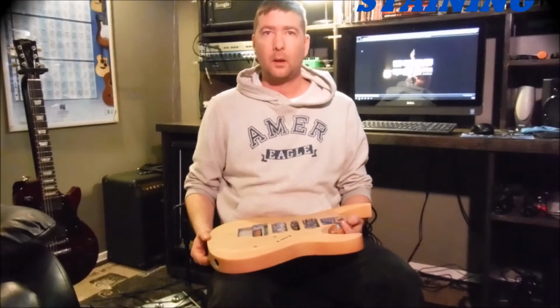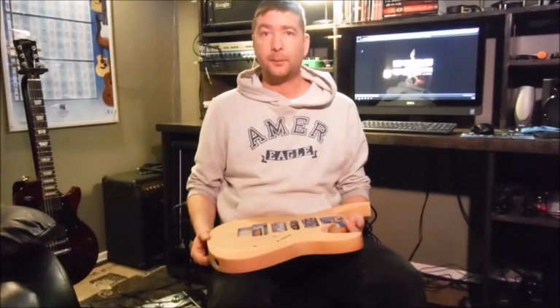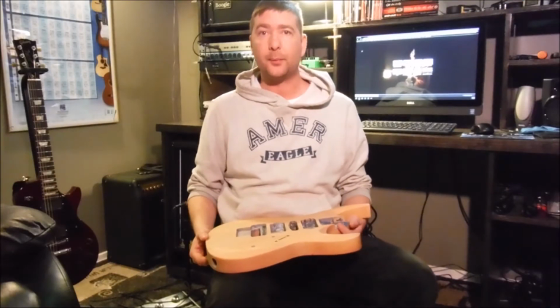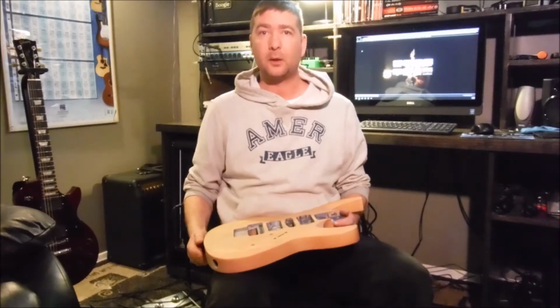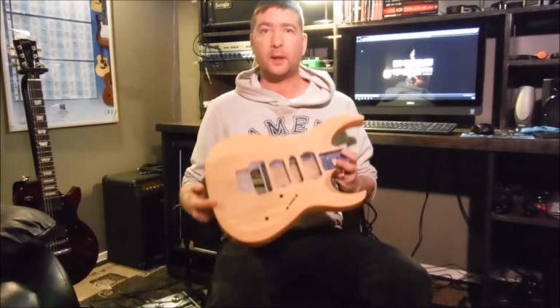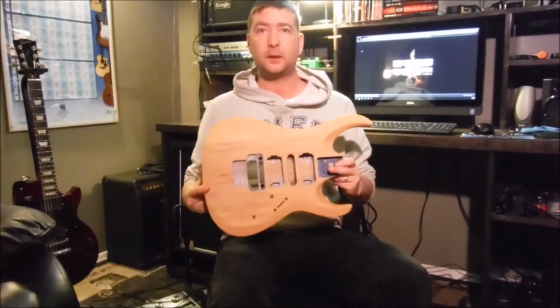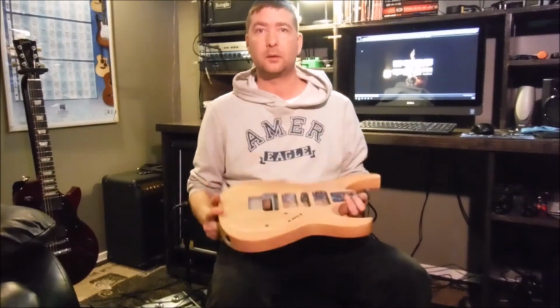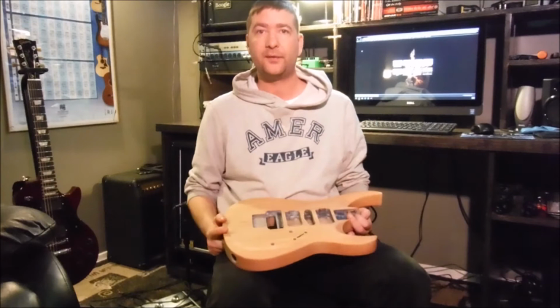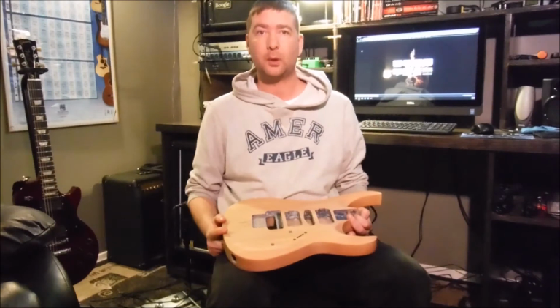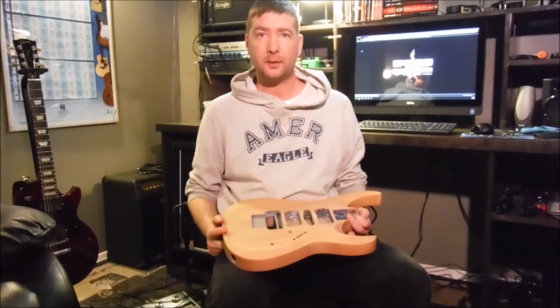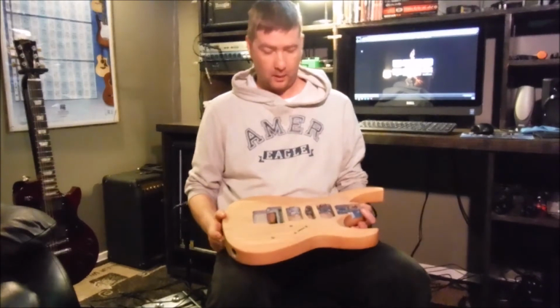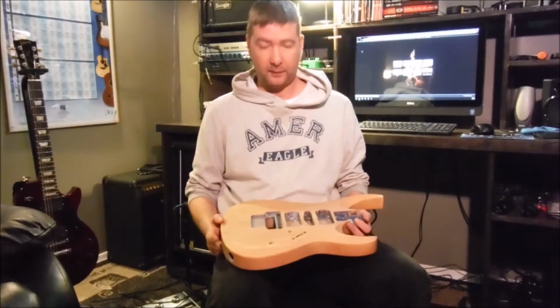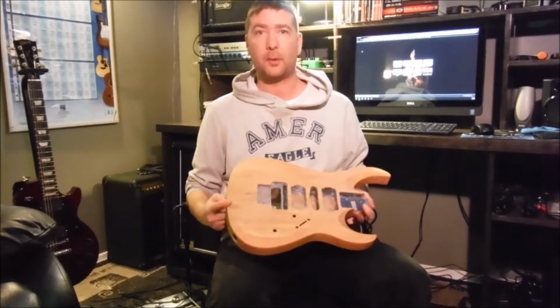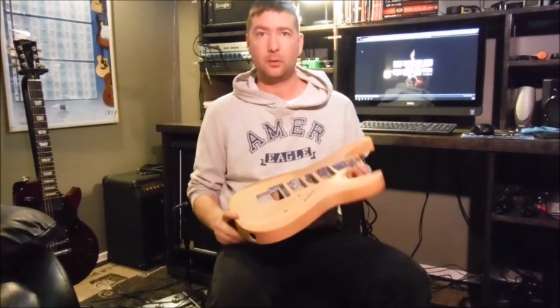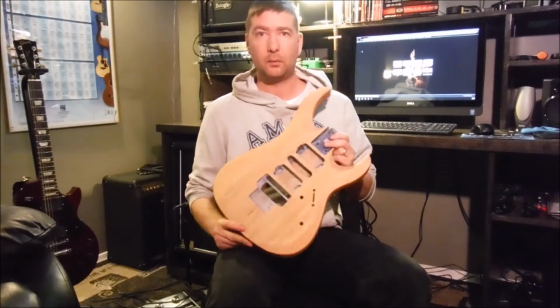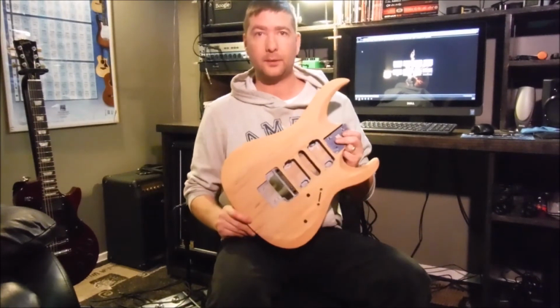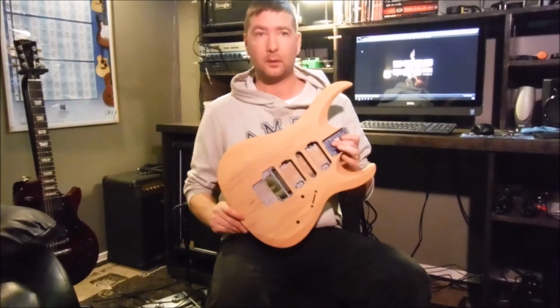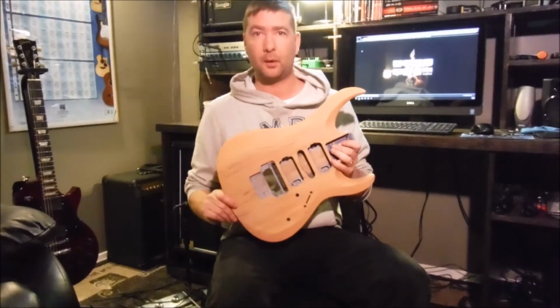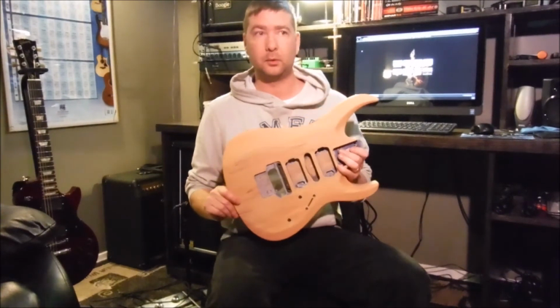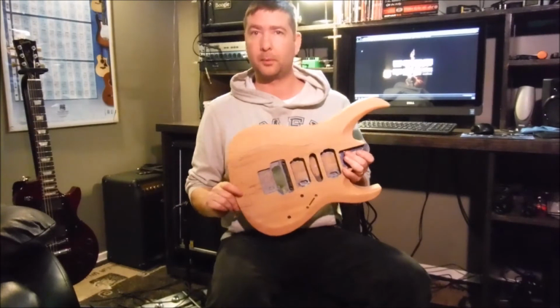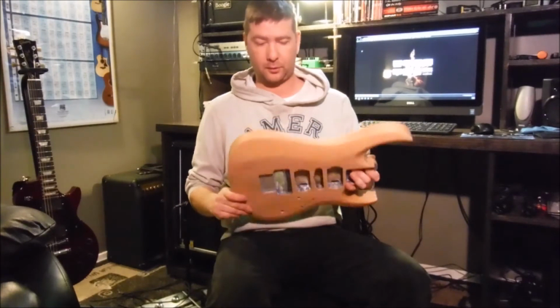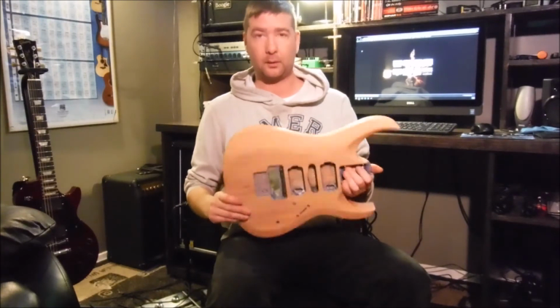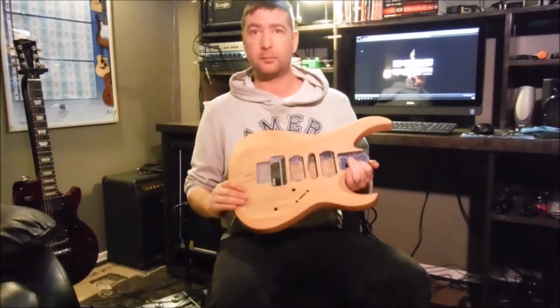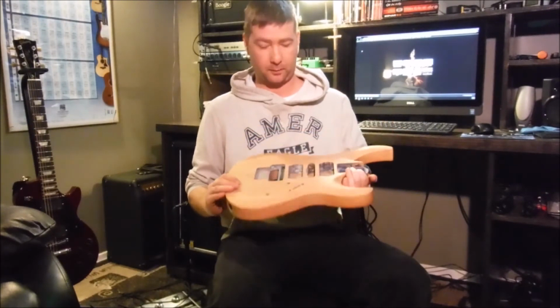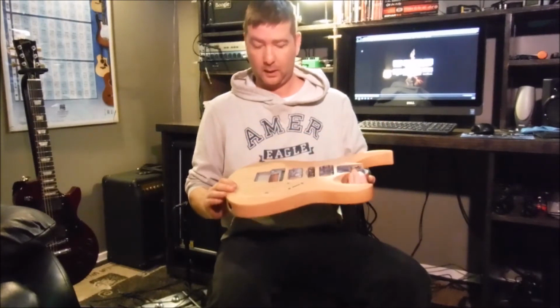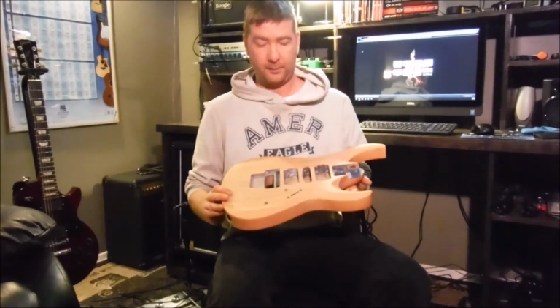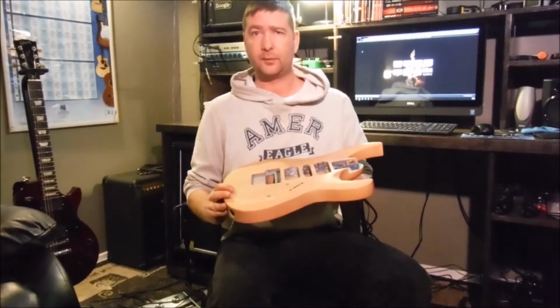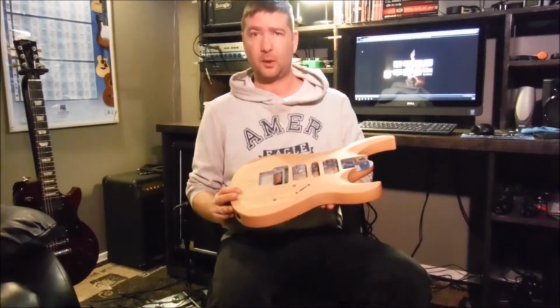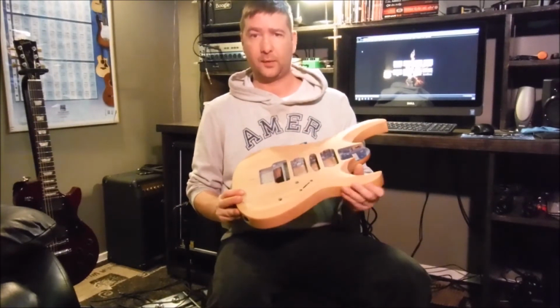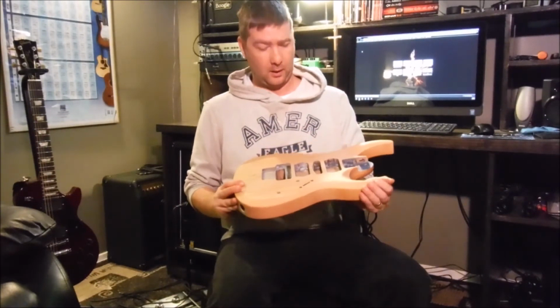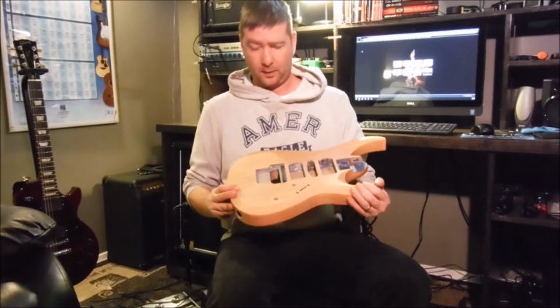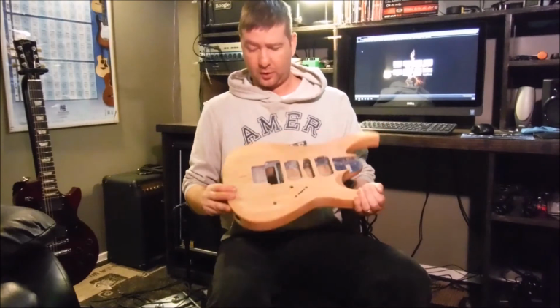Hi, welcome to part 3 of my Cort X6 guitar refinishing project. If you watched part 2, we got all the blue, purple — we're not sure what color it was — blue or purple paint off. We stripped it off at the shop.